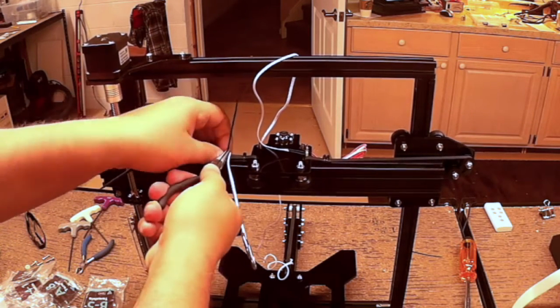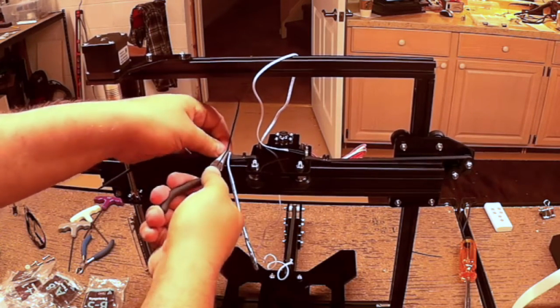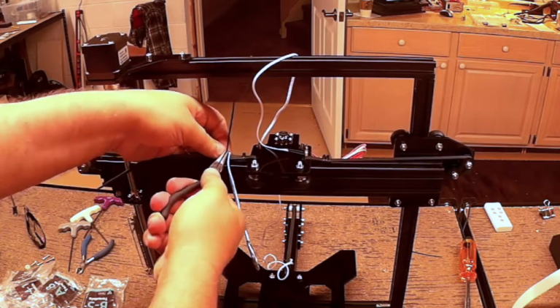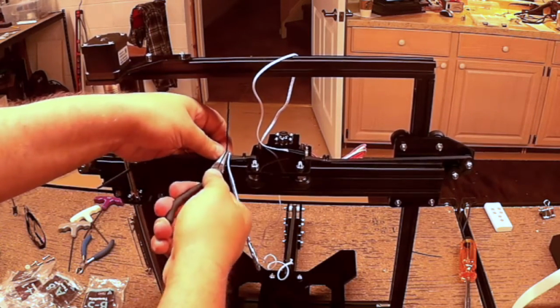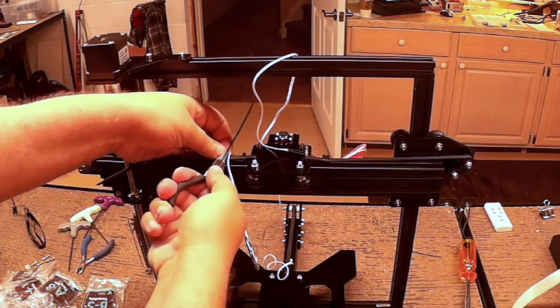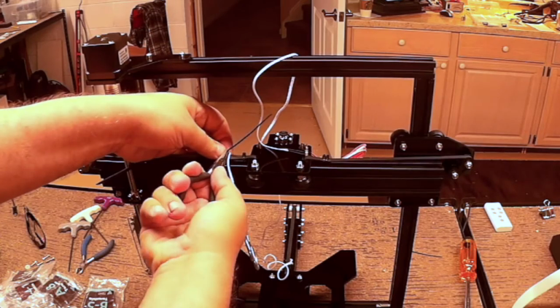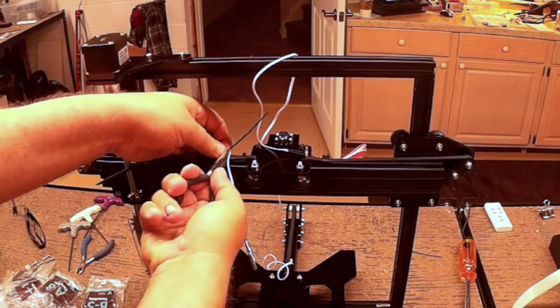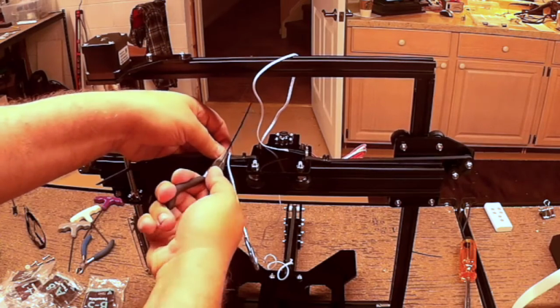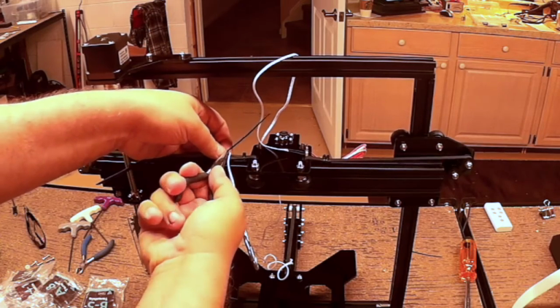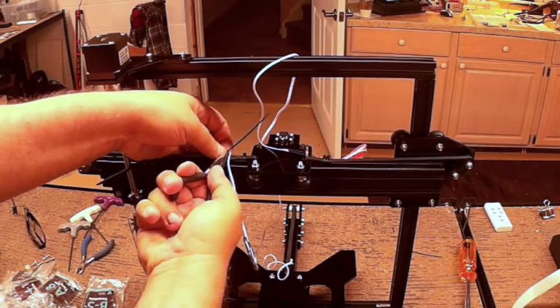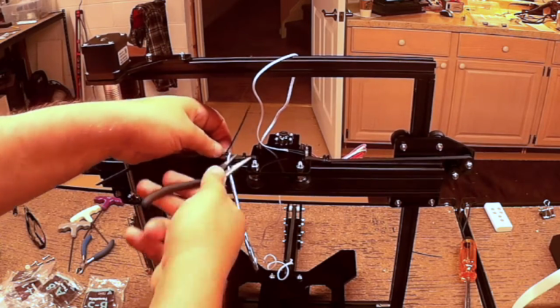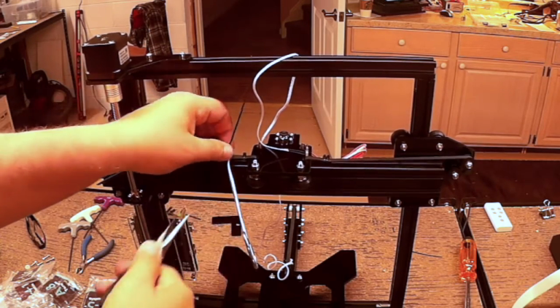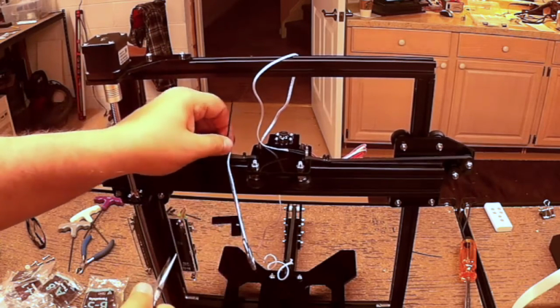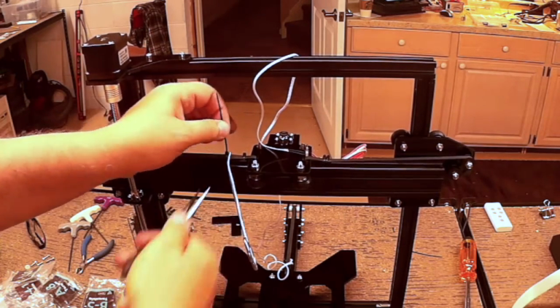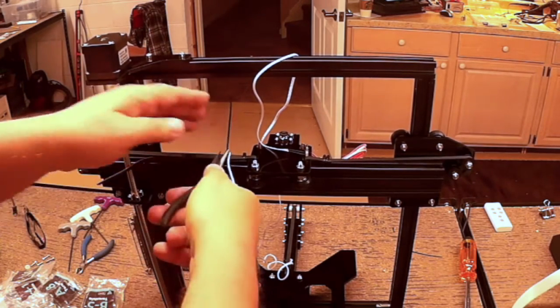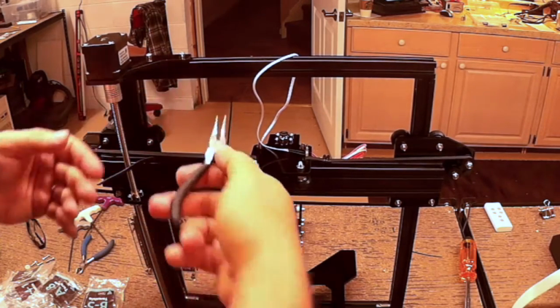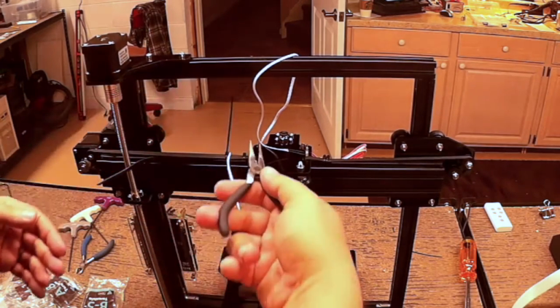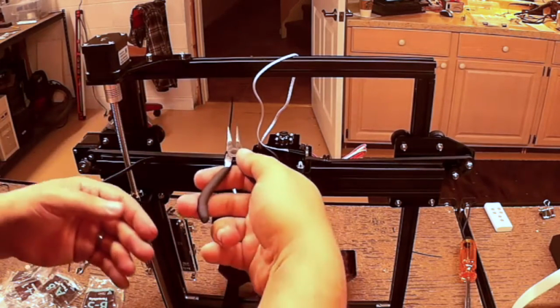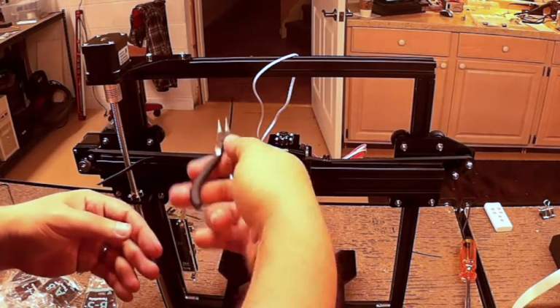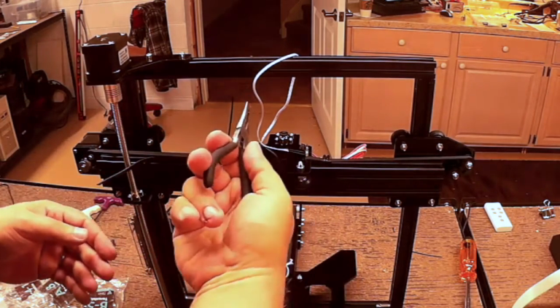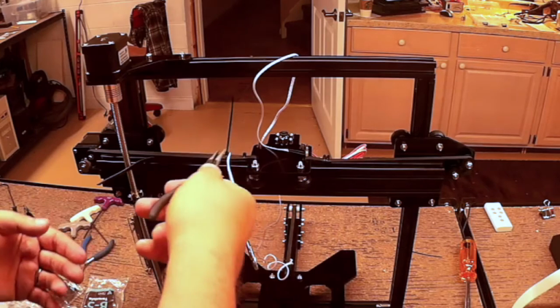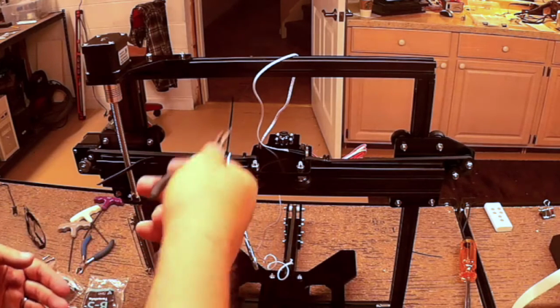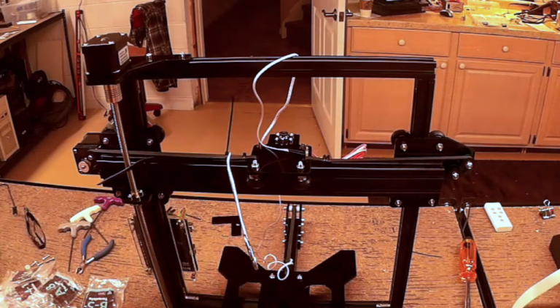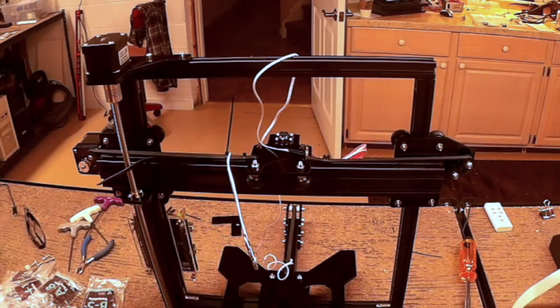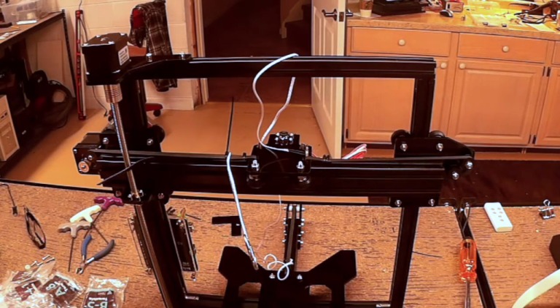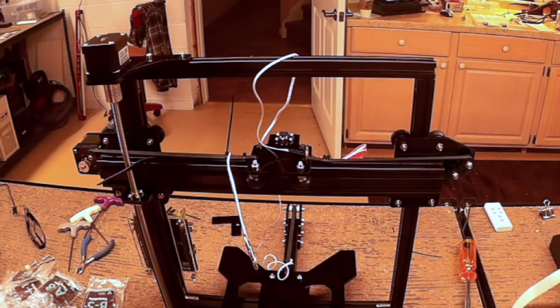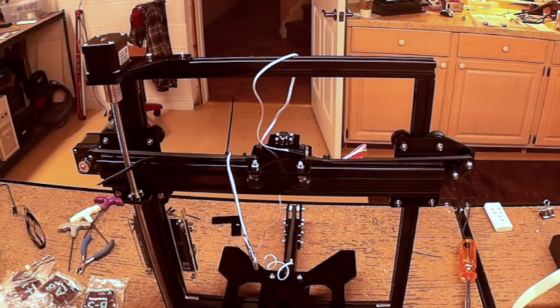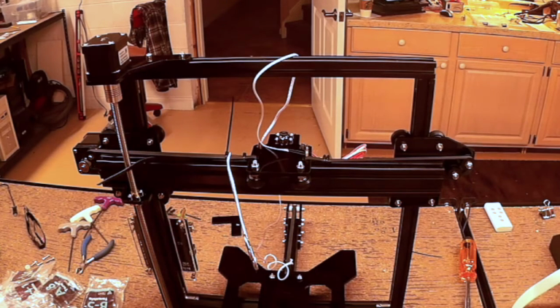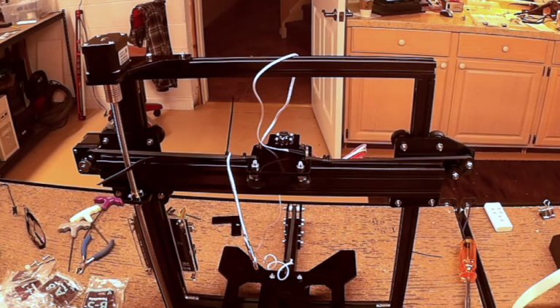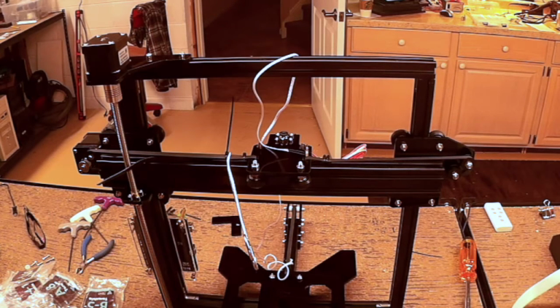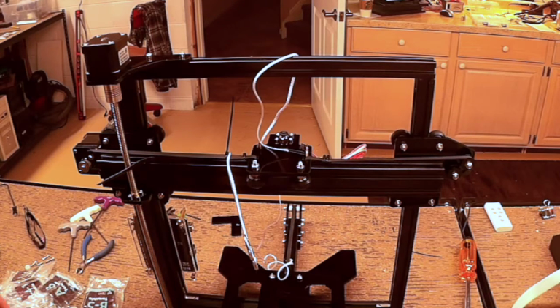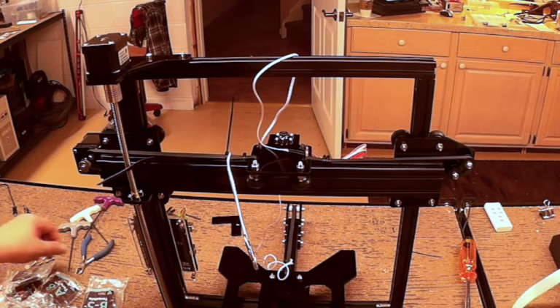Usually what I do is I put this on here and twist it up a little bit — I put it on the zip strip and twist it up a little bit, and it usually pulls it about one more click through. Then I'm going to pop this off.